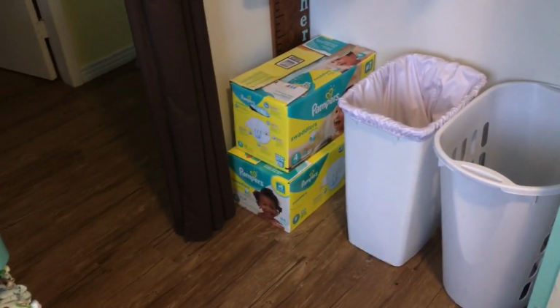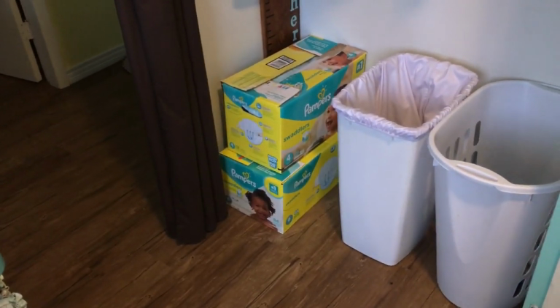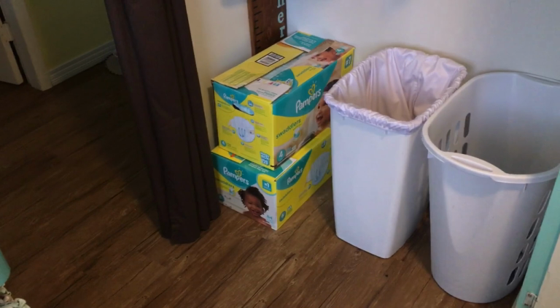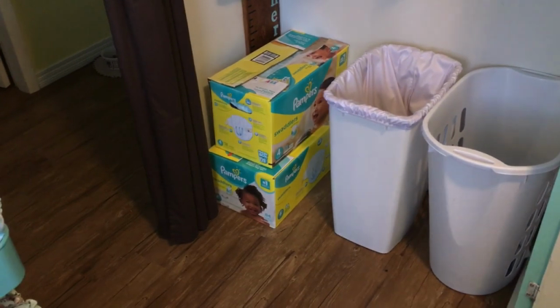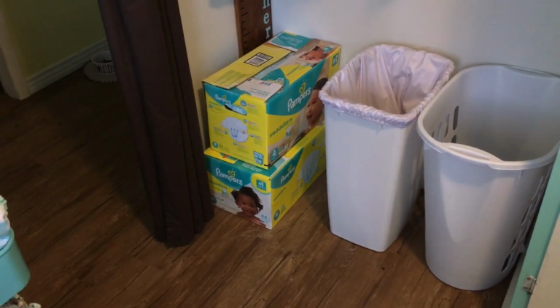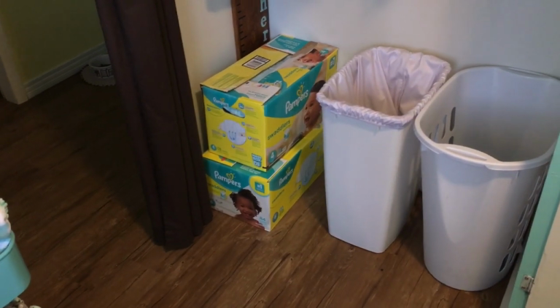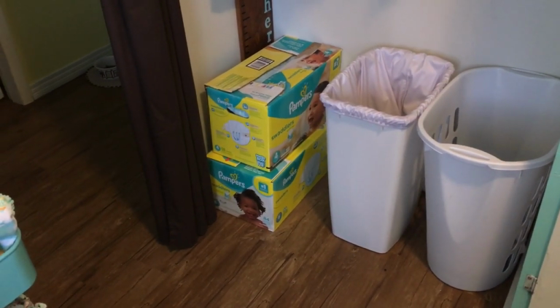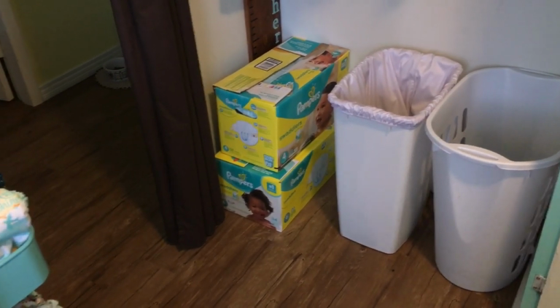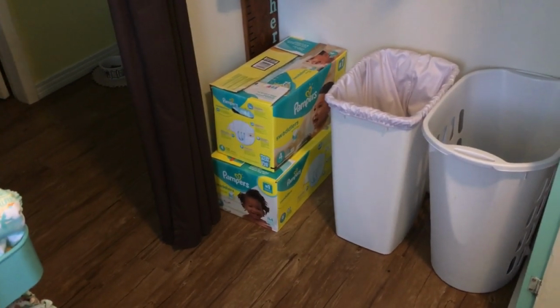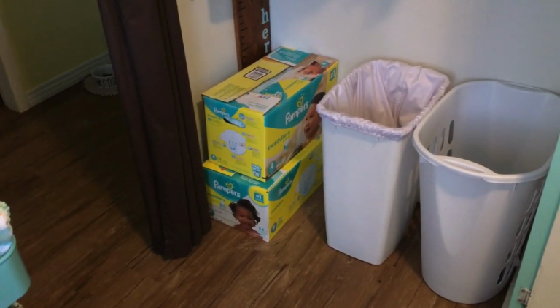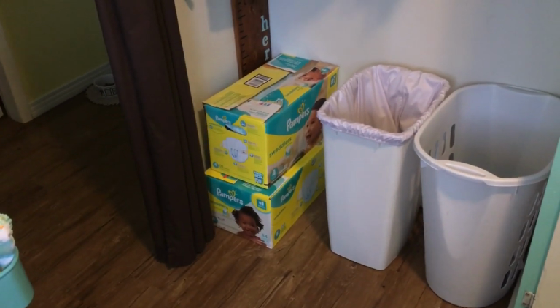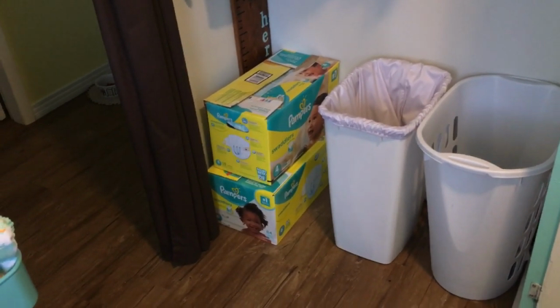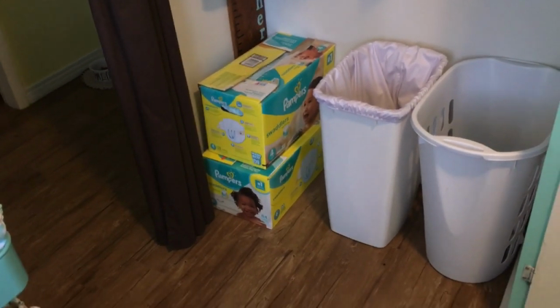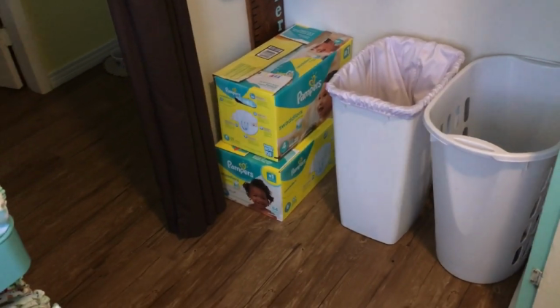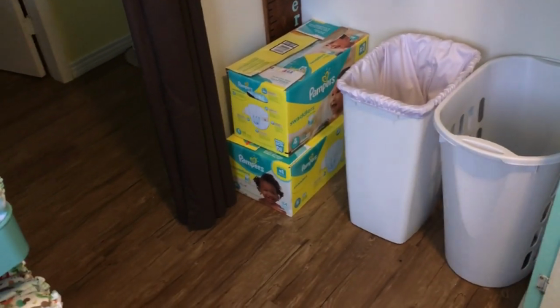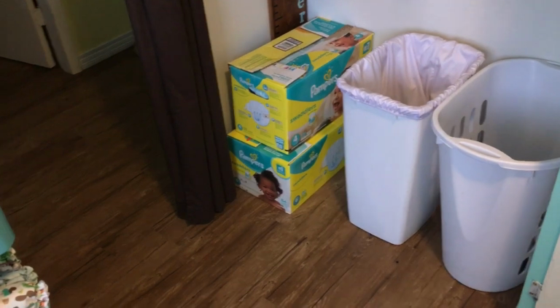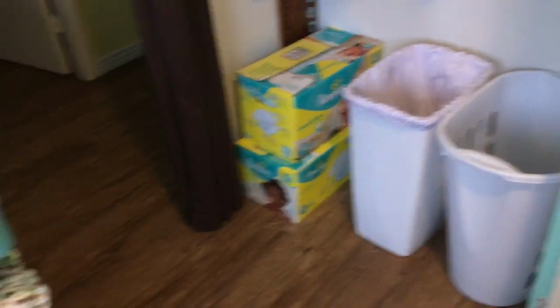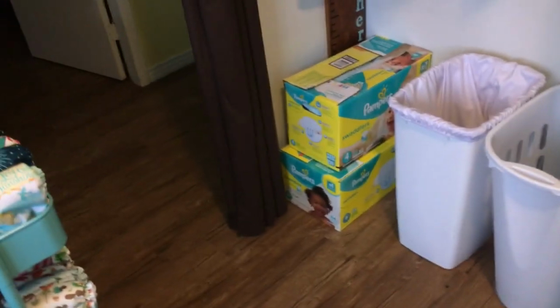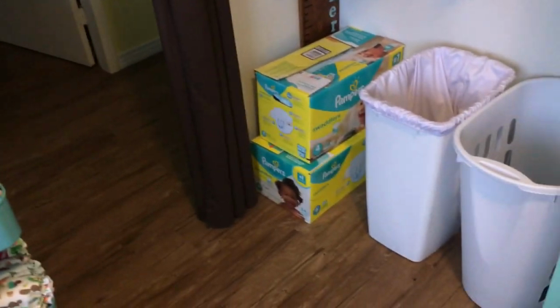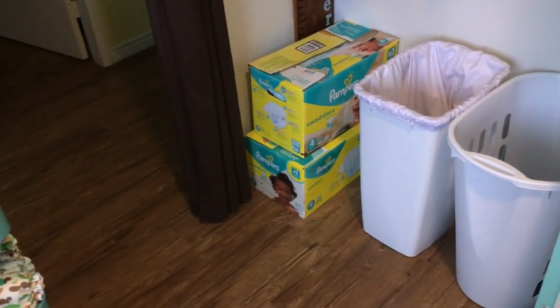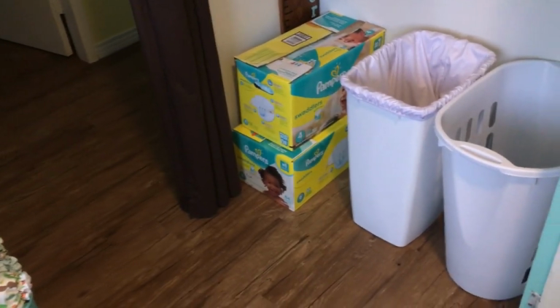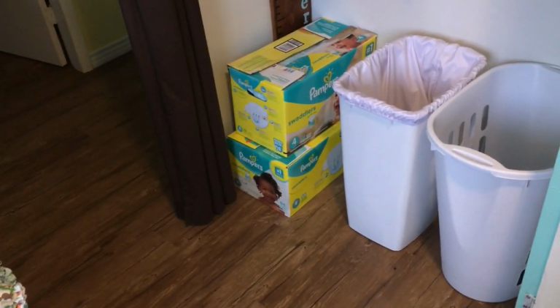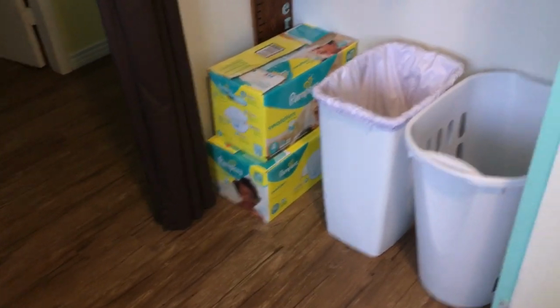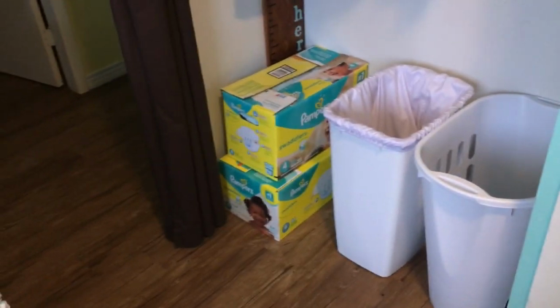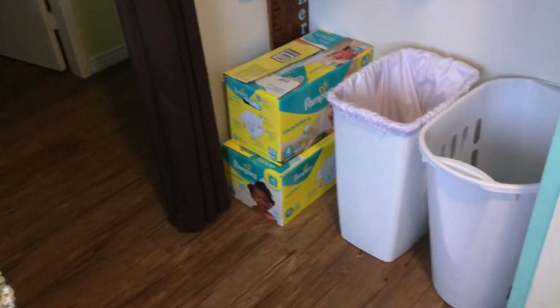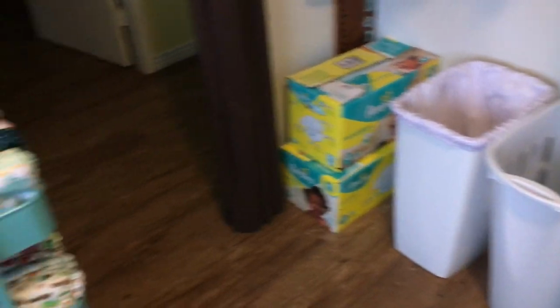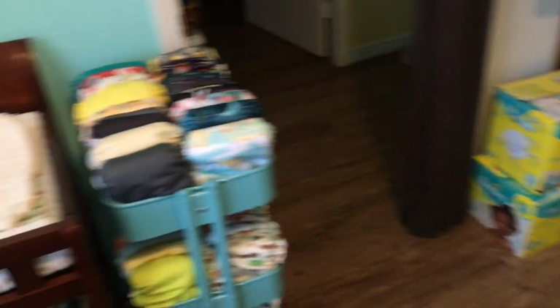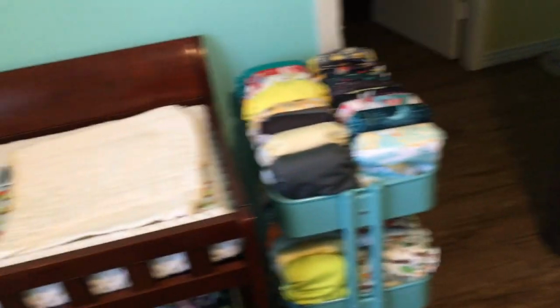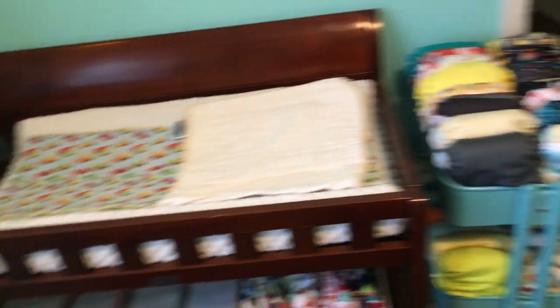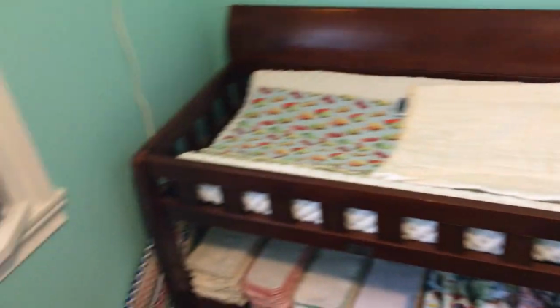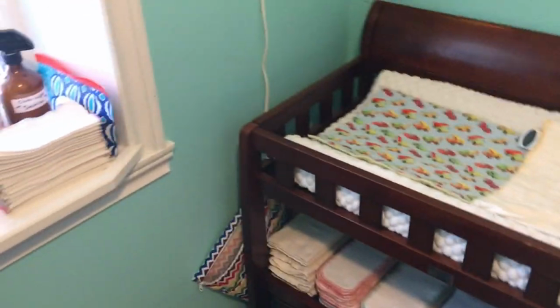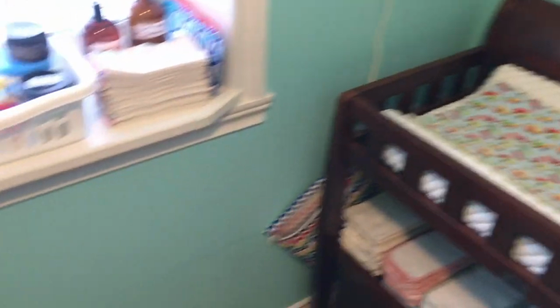These two boxes — disposable diaper boxes repurposed — one of them is full of prefolds that he's outgrown, and the other one is his newborn and small-size diaper stash, but I'll do a video about those down the road.